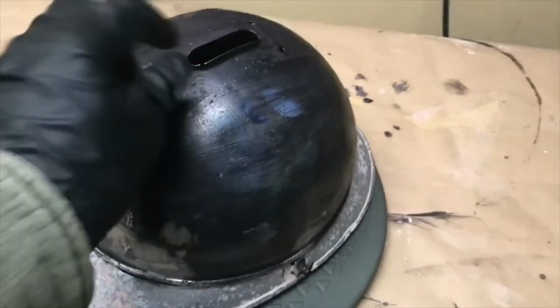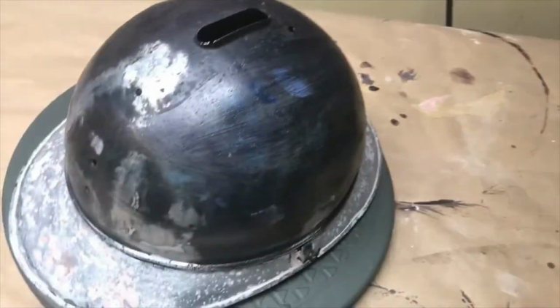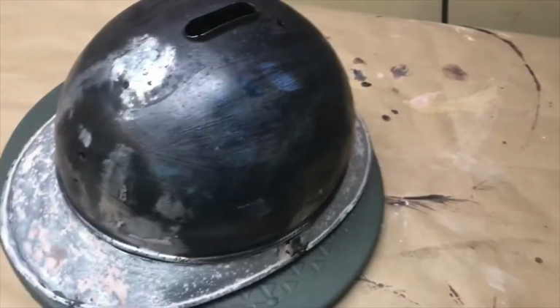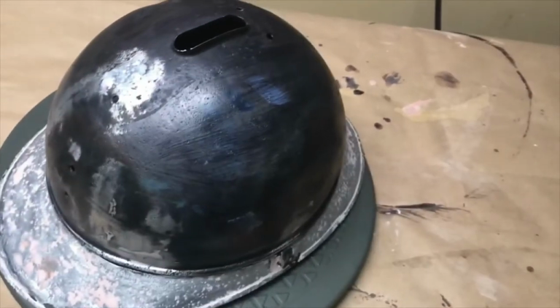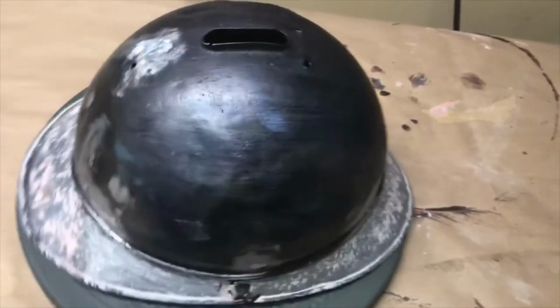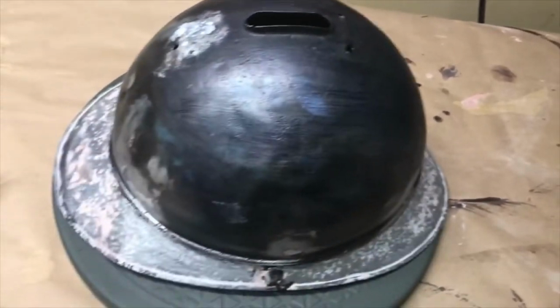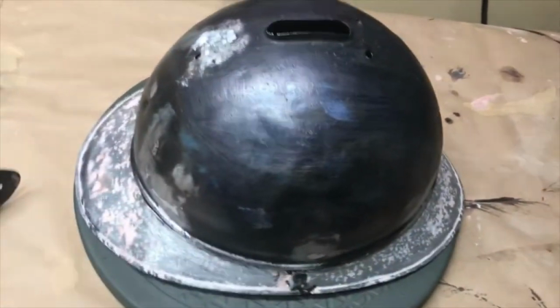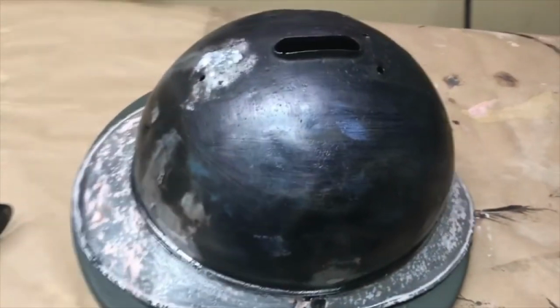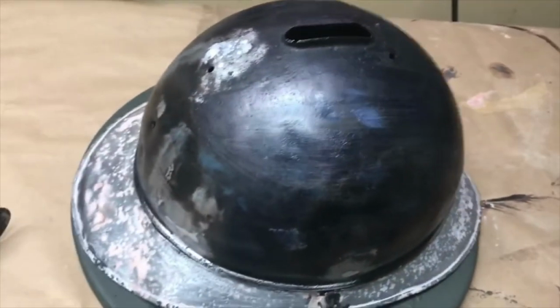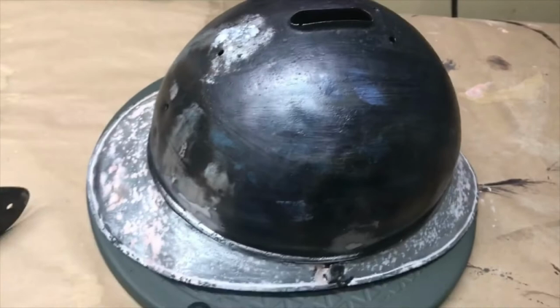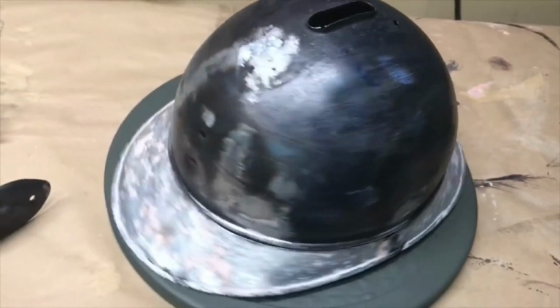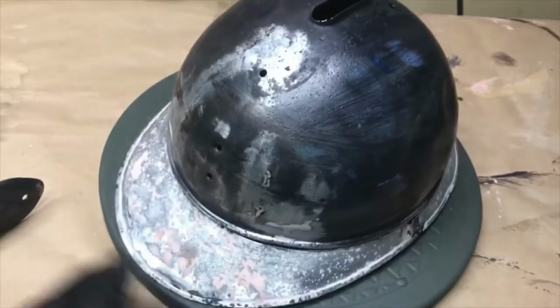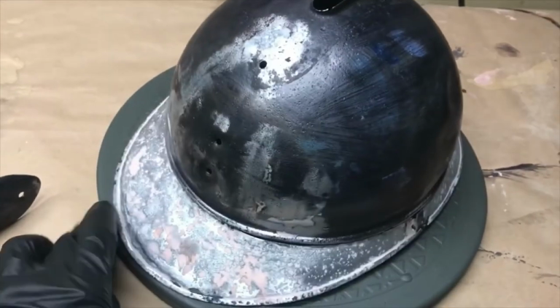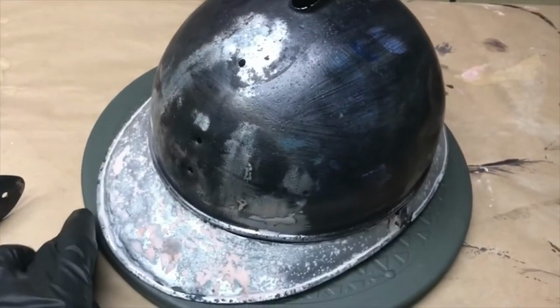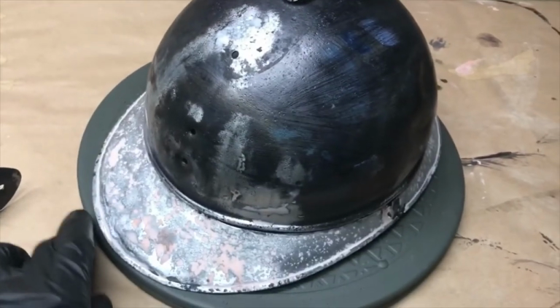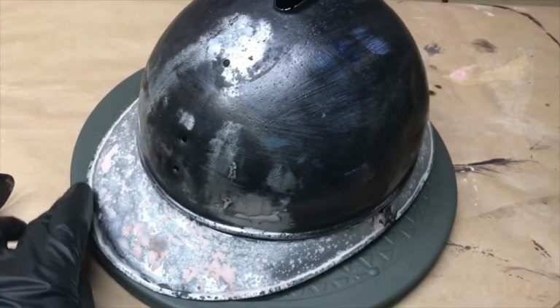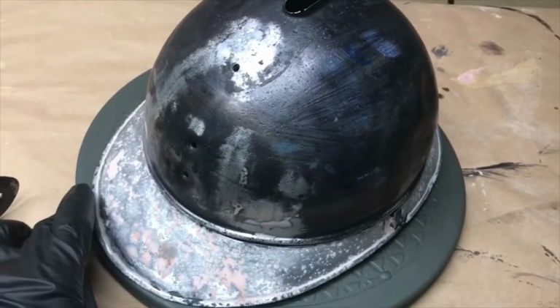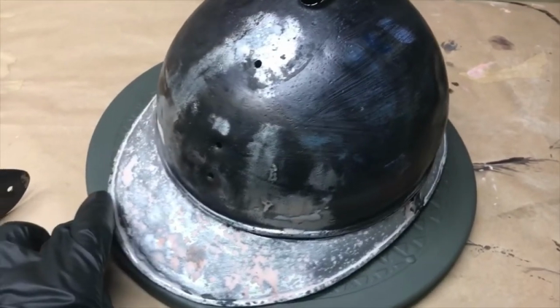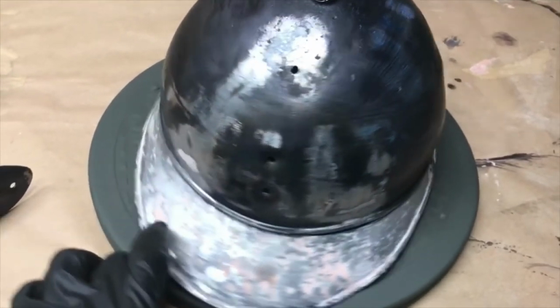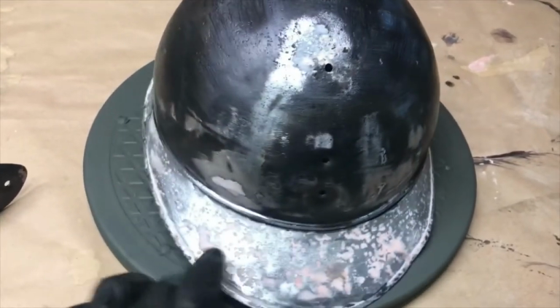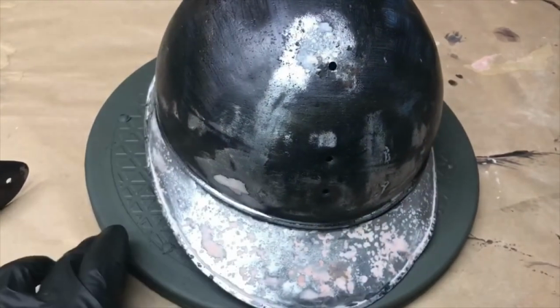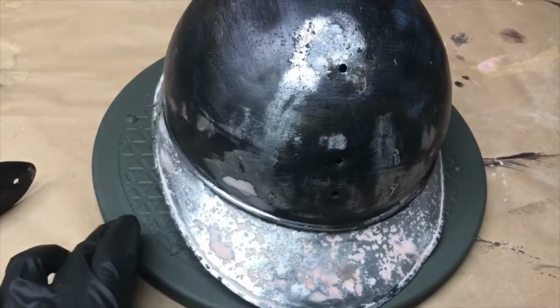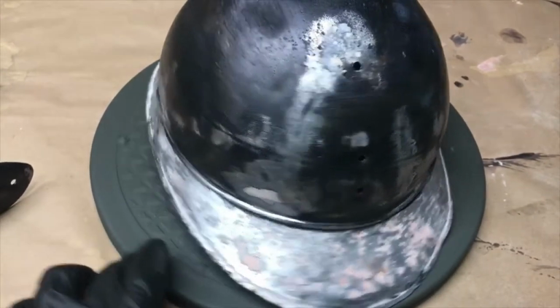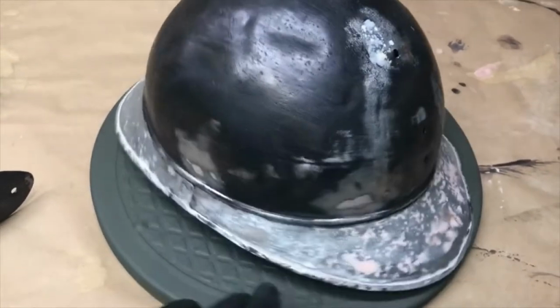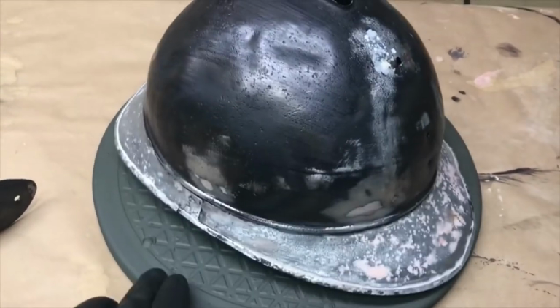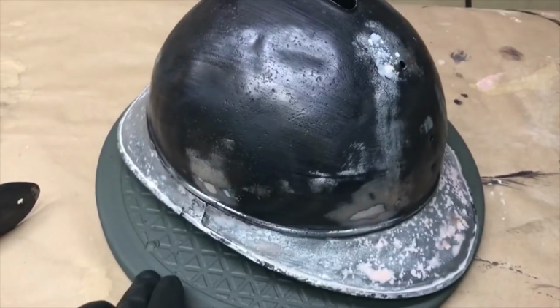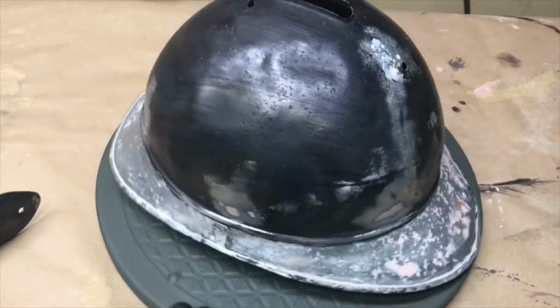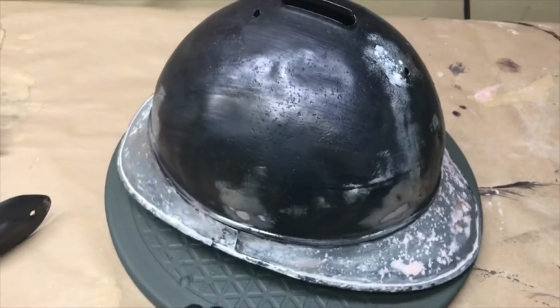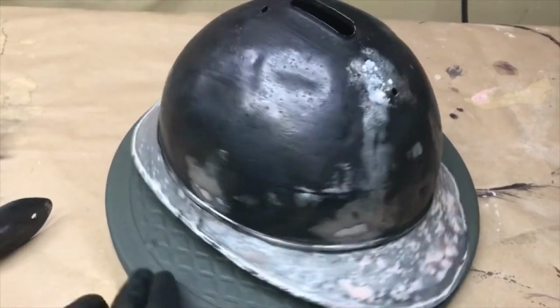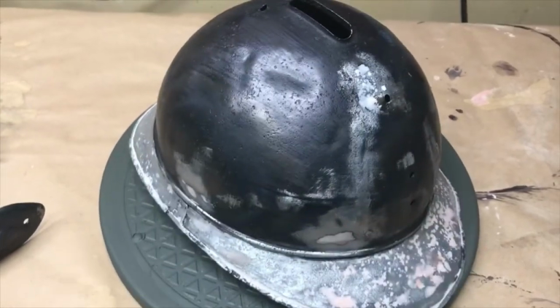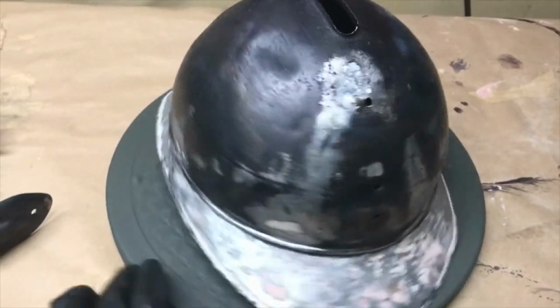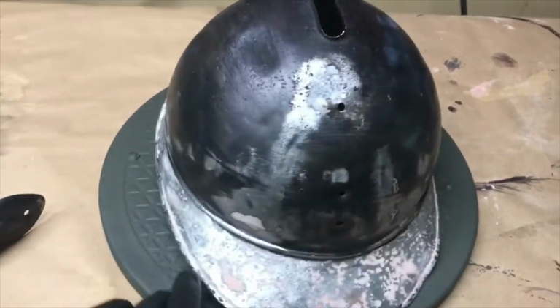I did some paint matching with the paint that was left on the helmet. It turned out that it was one of the lighter horizon blue varieties that was on this helmet, so that's what I'm going to keep it as.